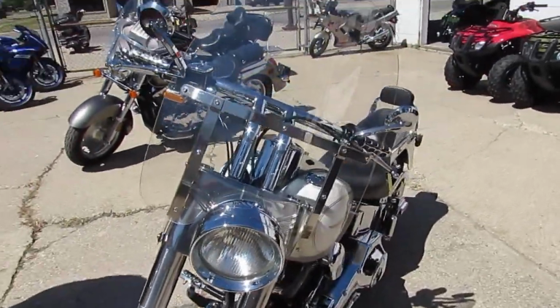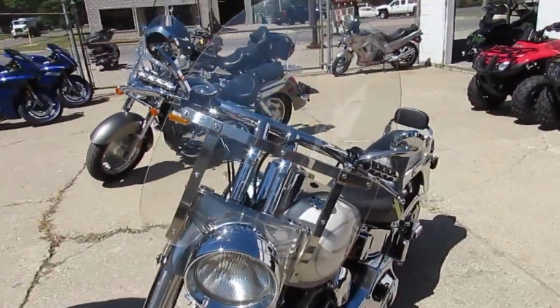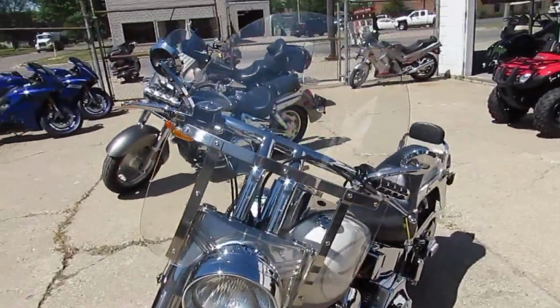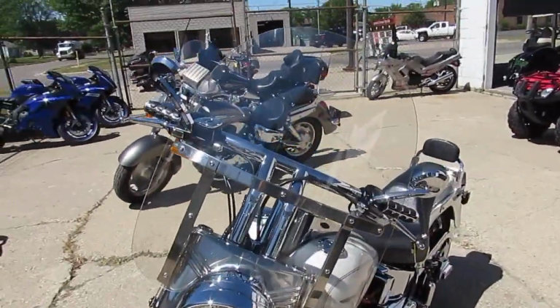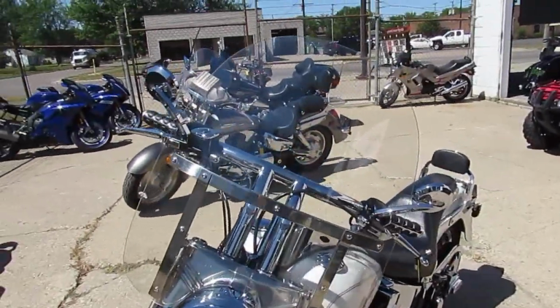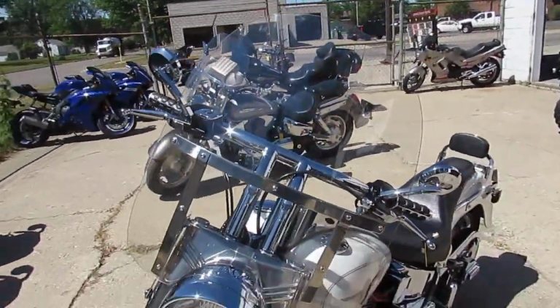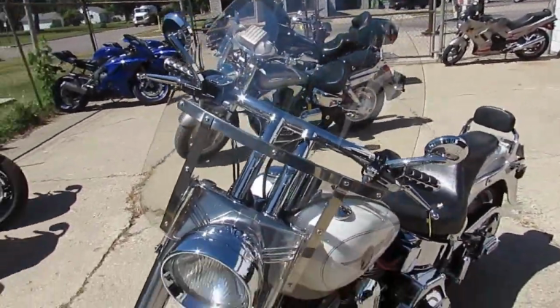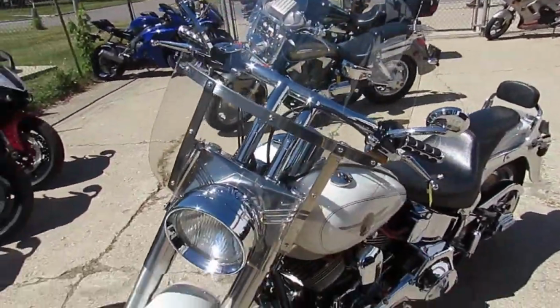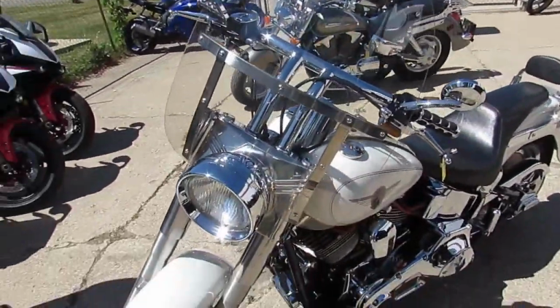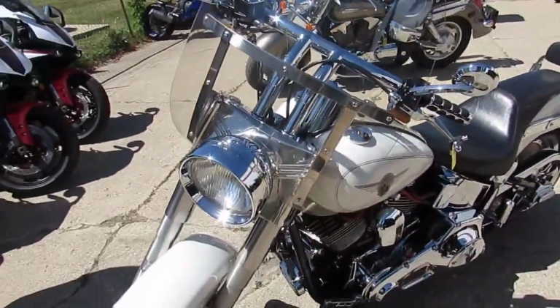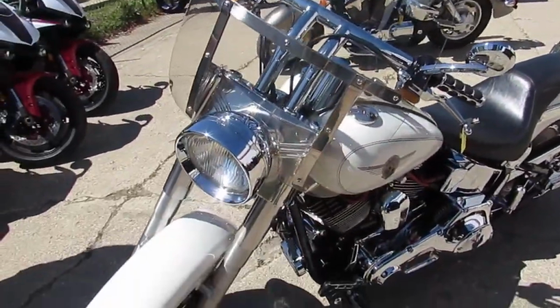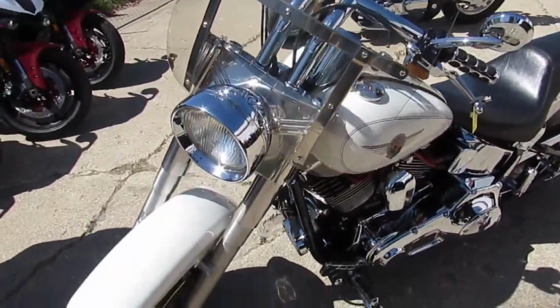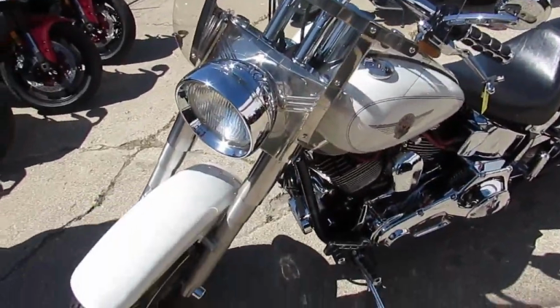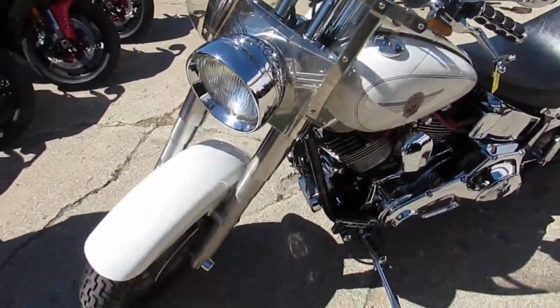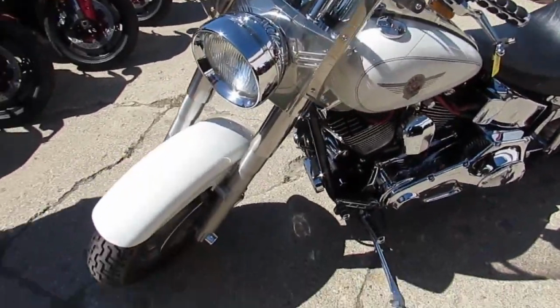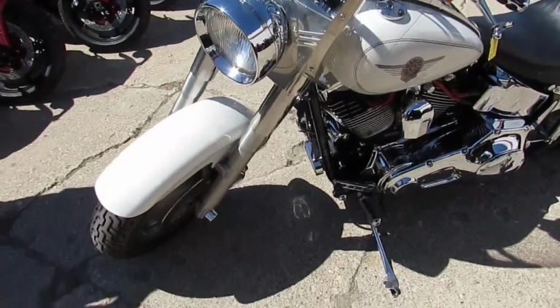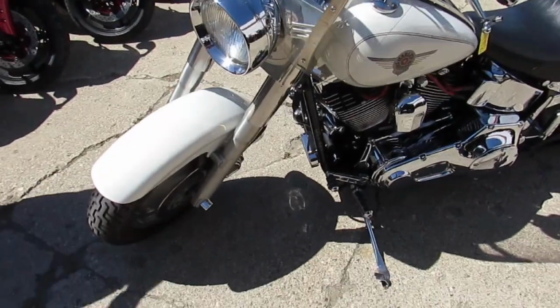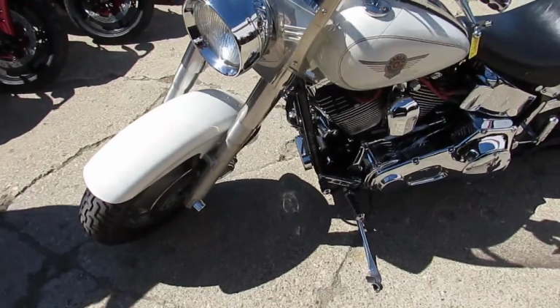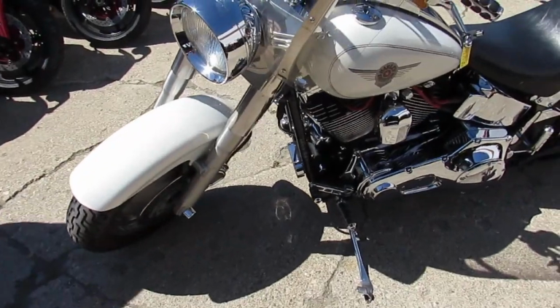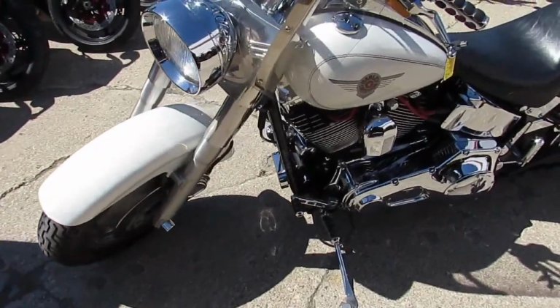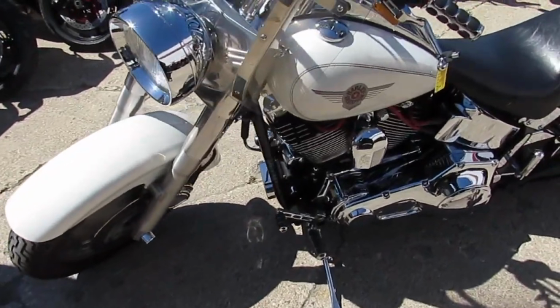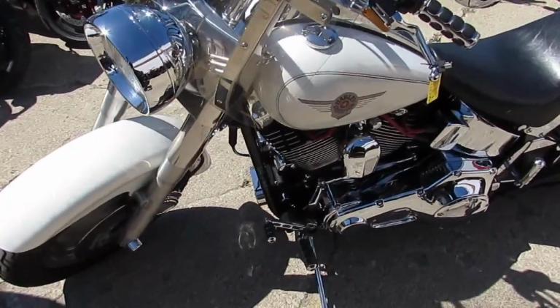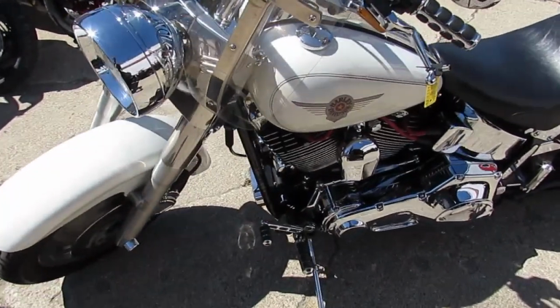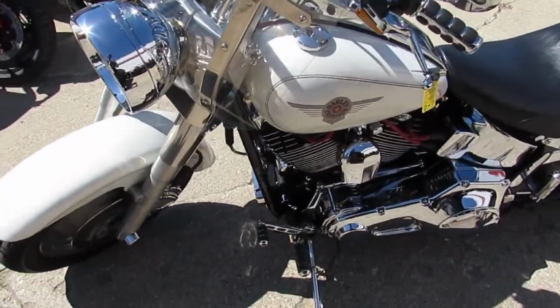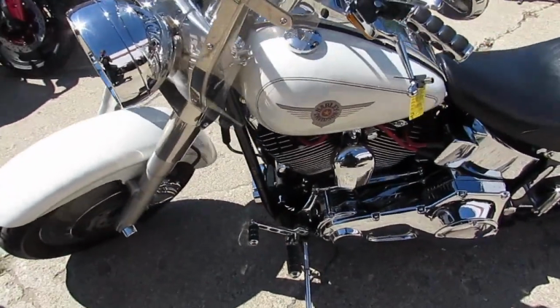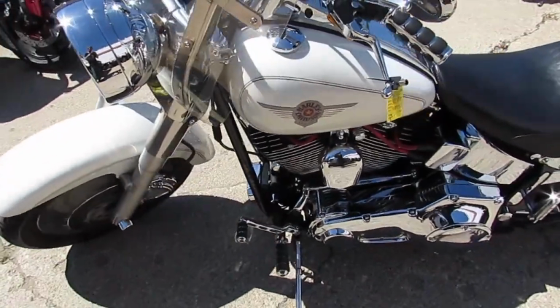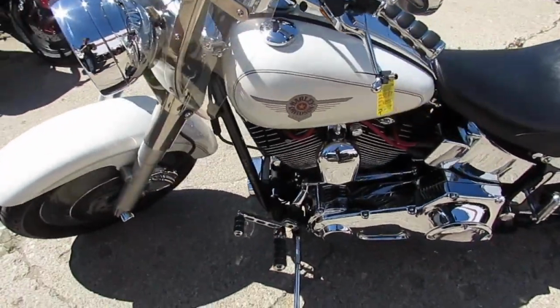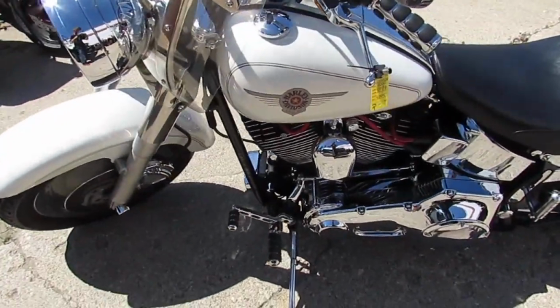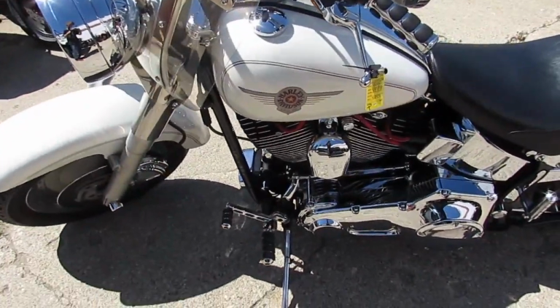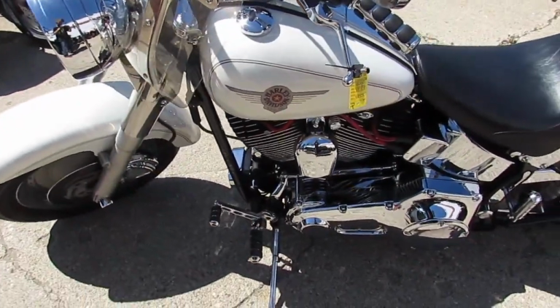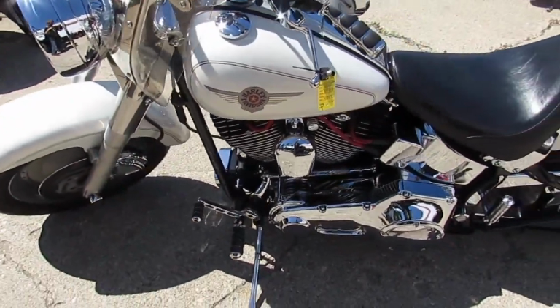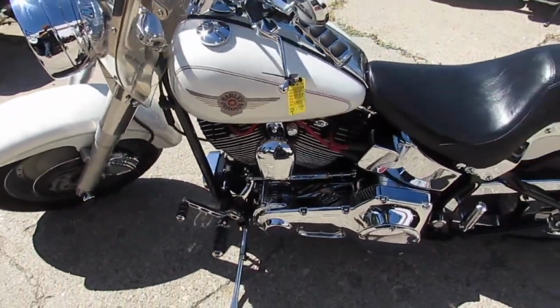It's got tons of extra chrome, screaming eagle air intake, fat daddy chrome handlebars, backrests and more.